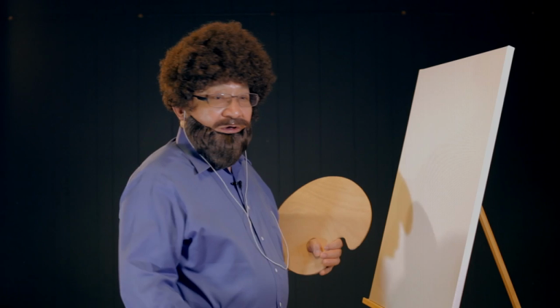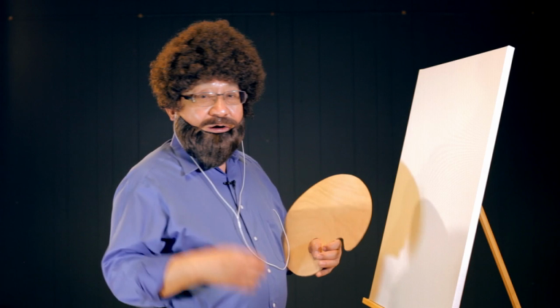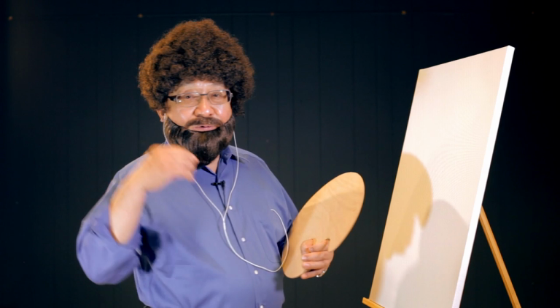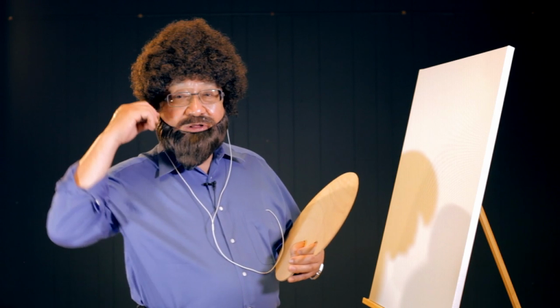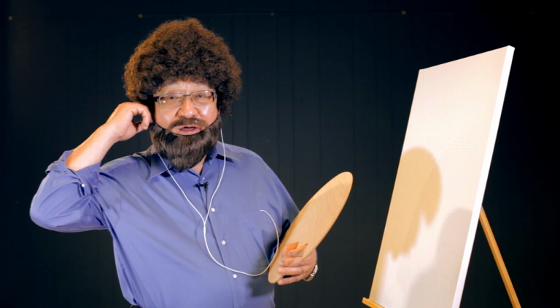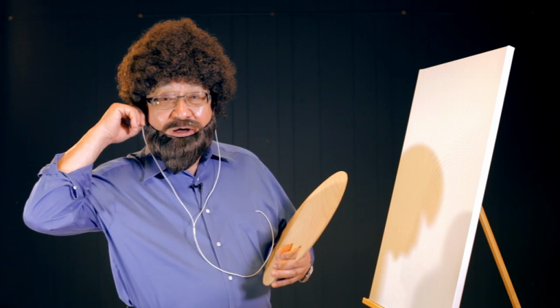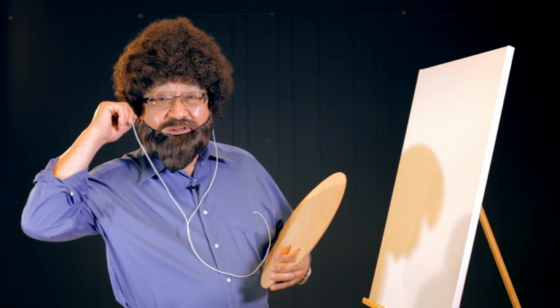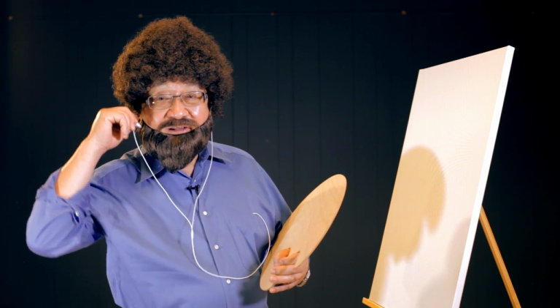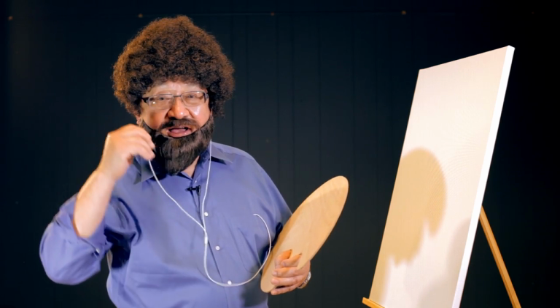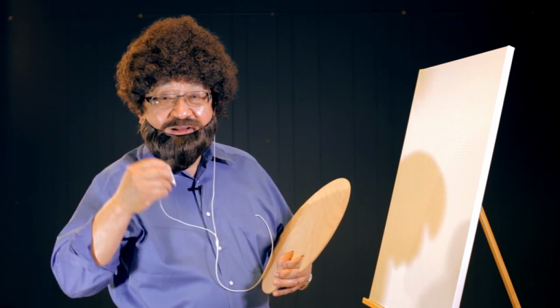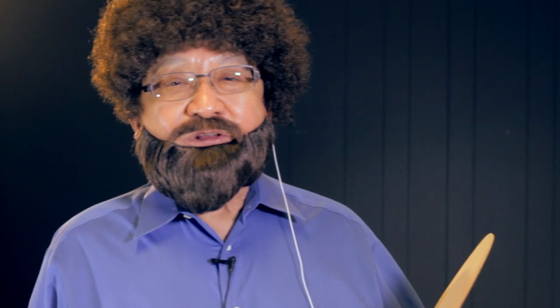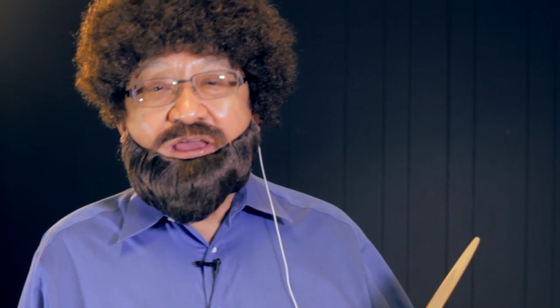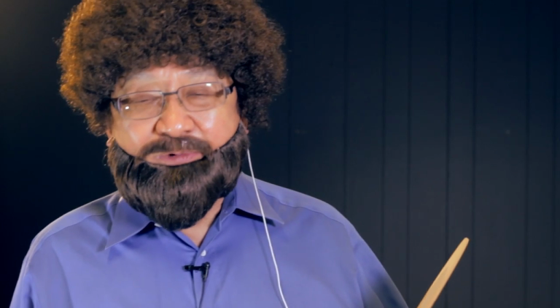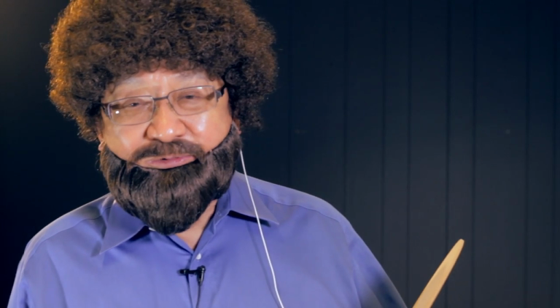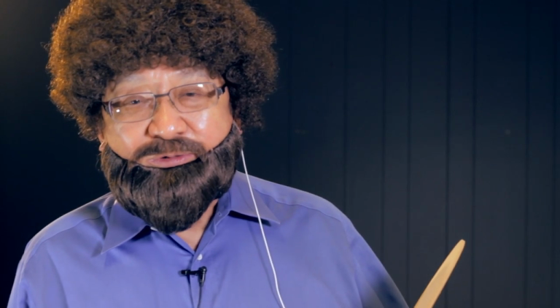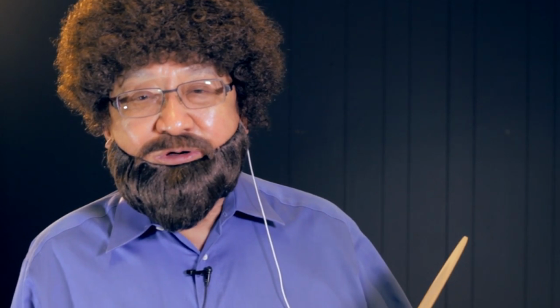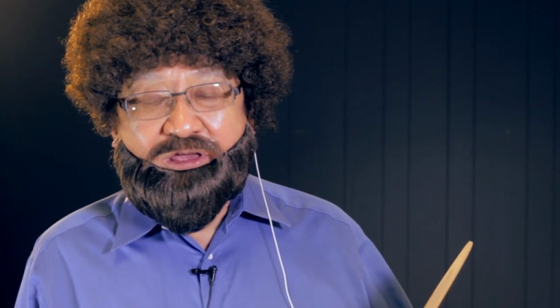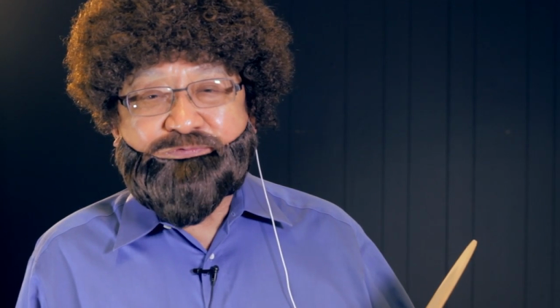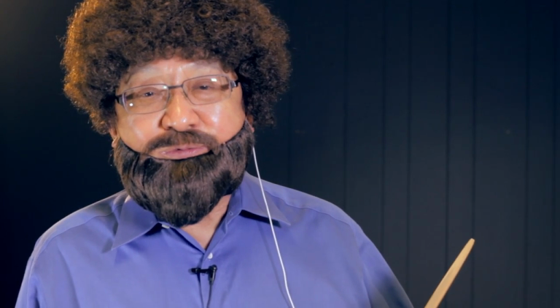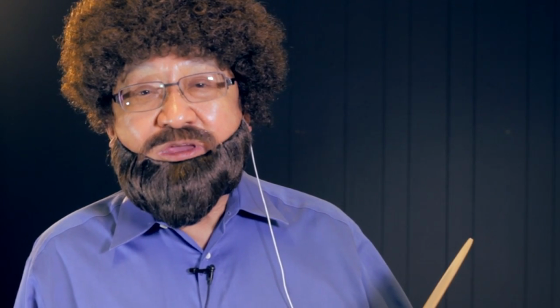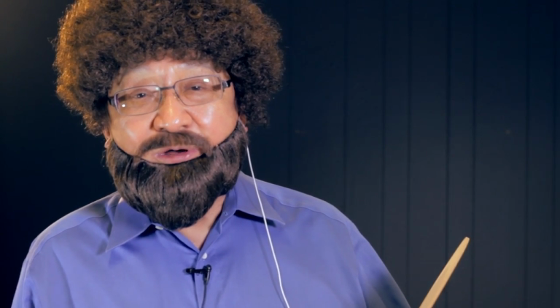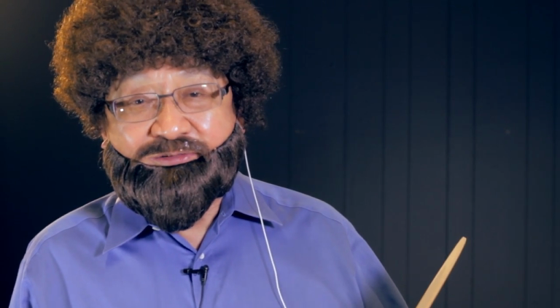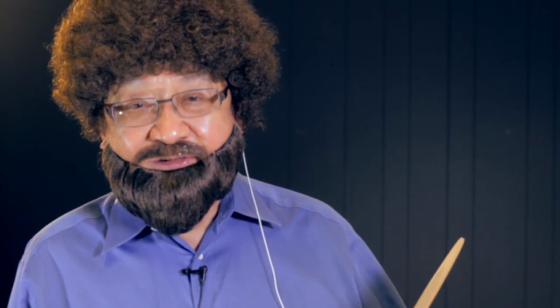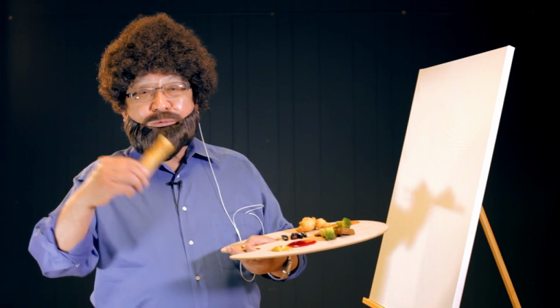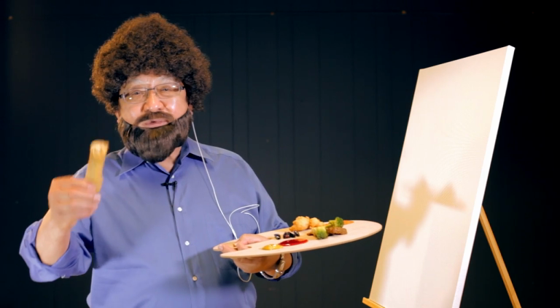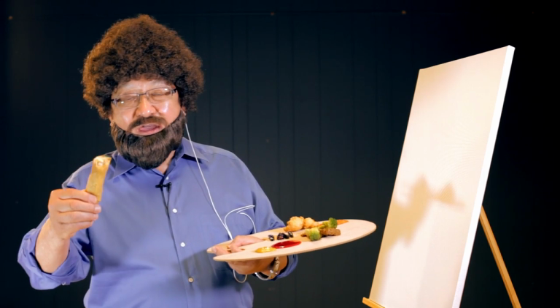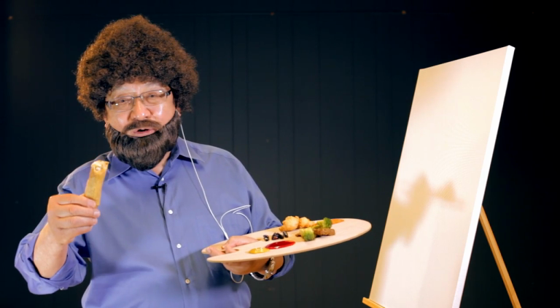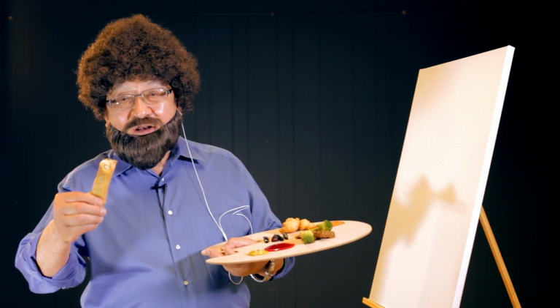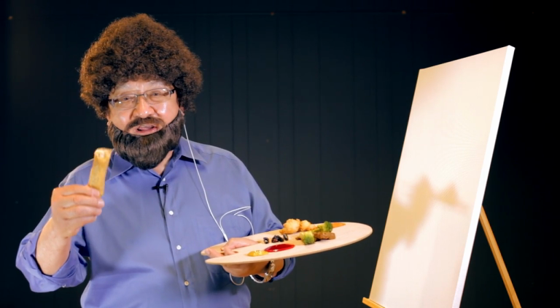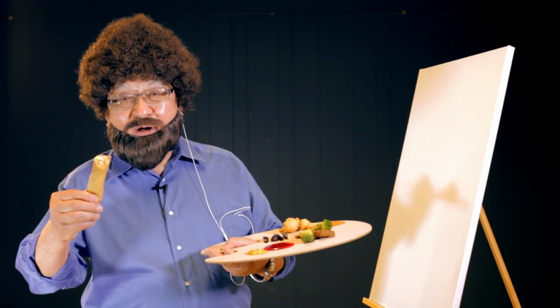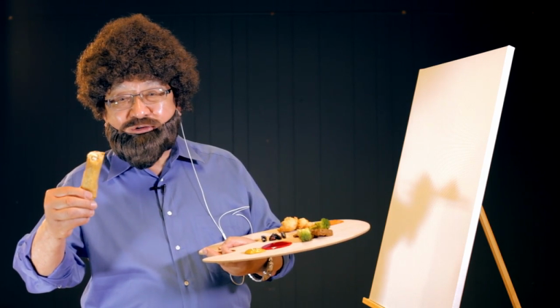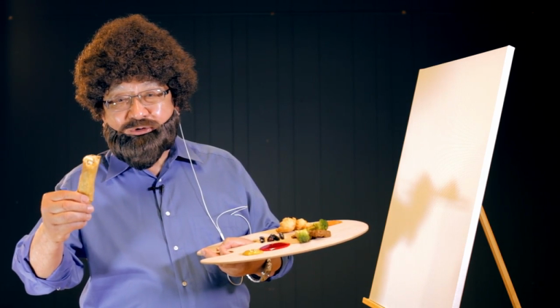Oh, hello, I'm Jiang San. For today's piece, we're going to need a few ingredients. Grab your egg roll, let's get right into it.